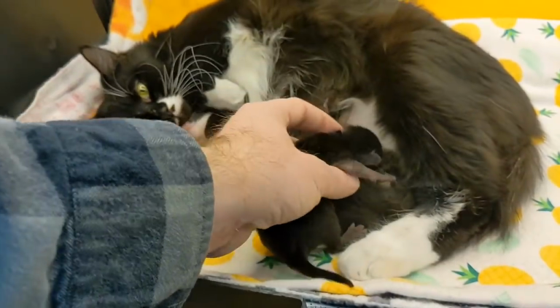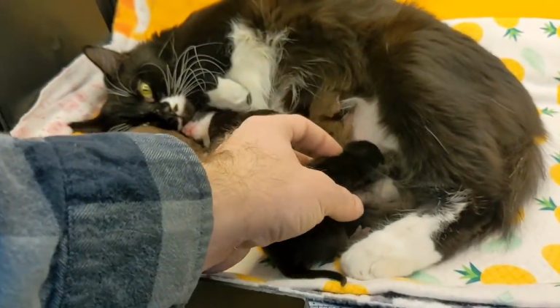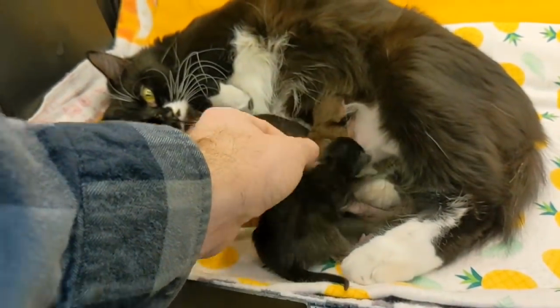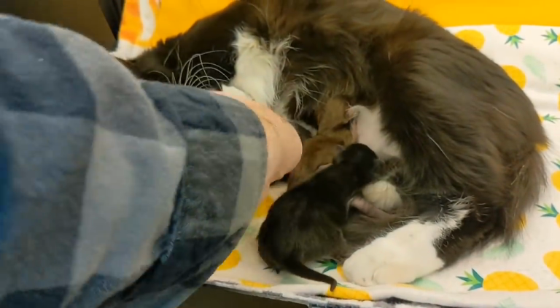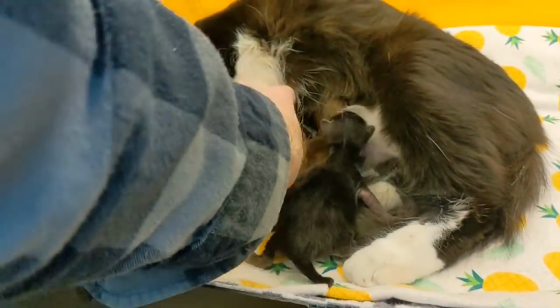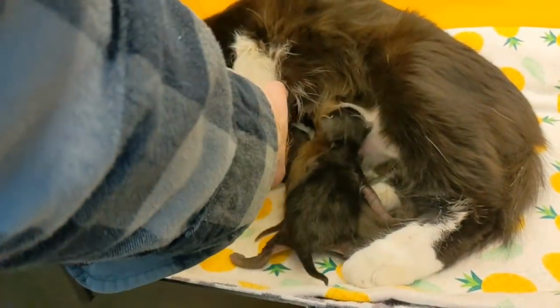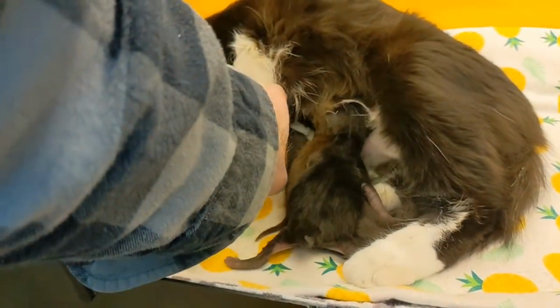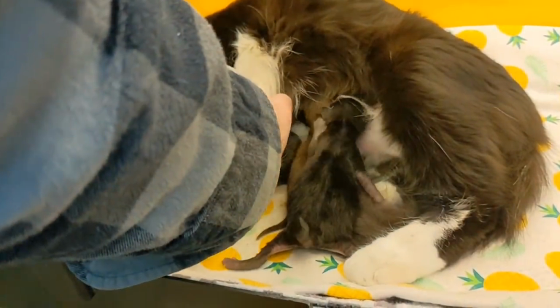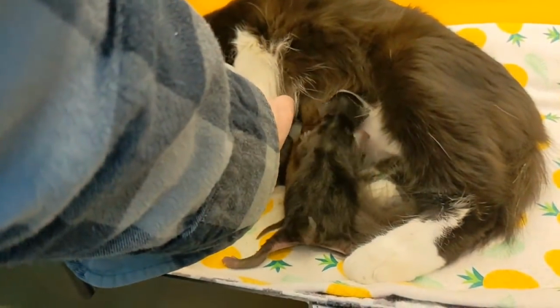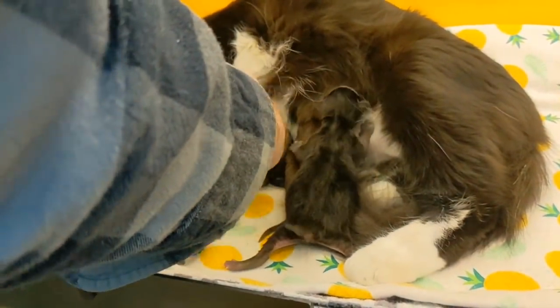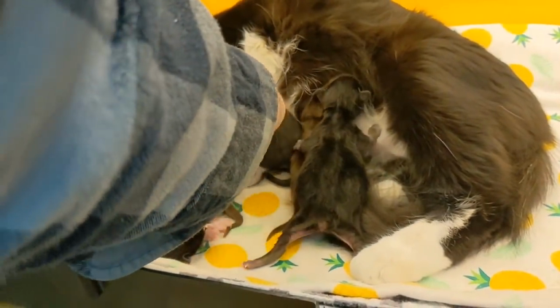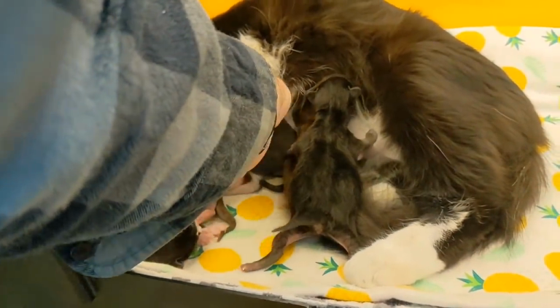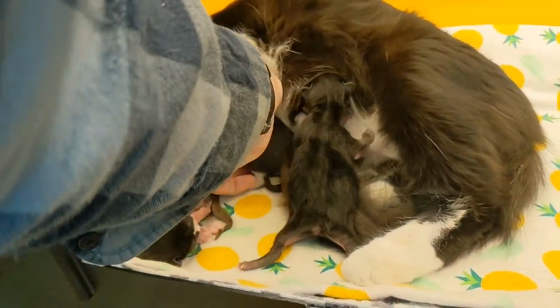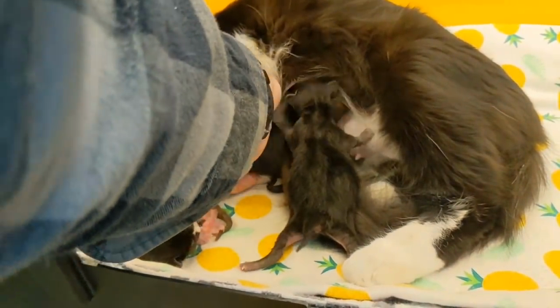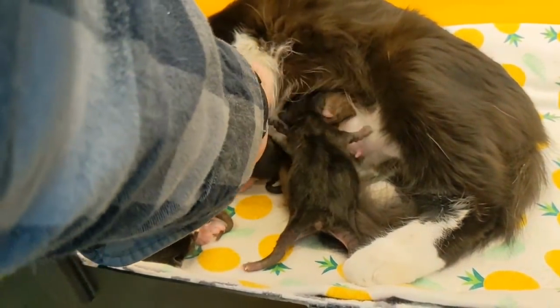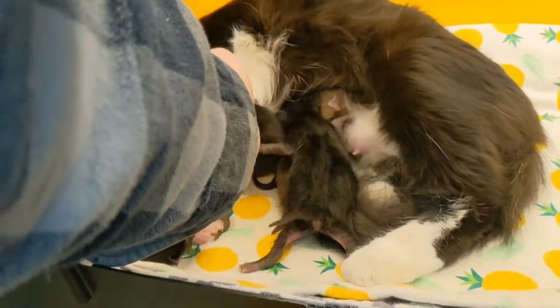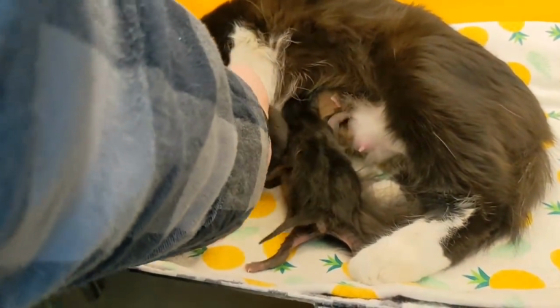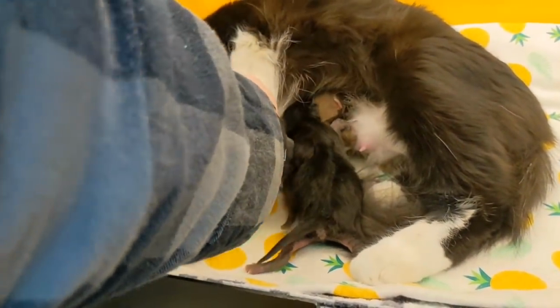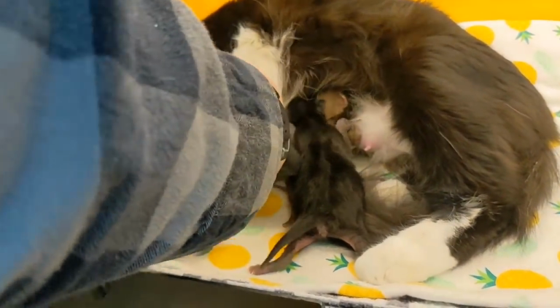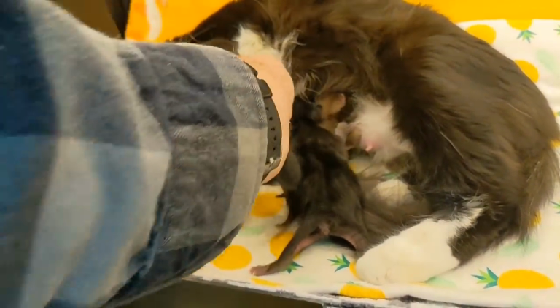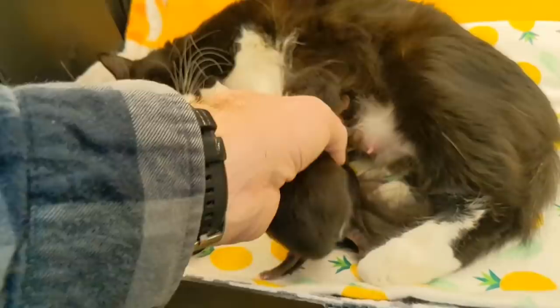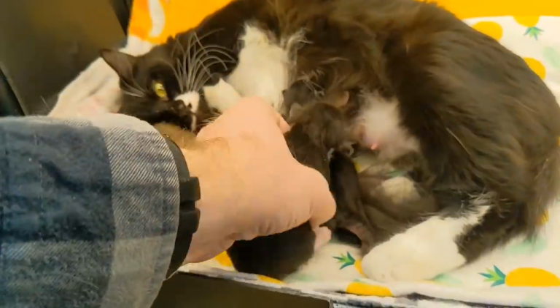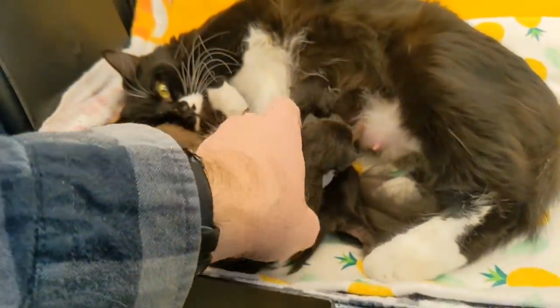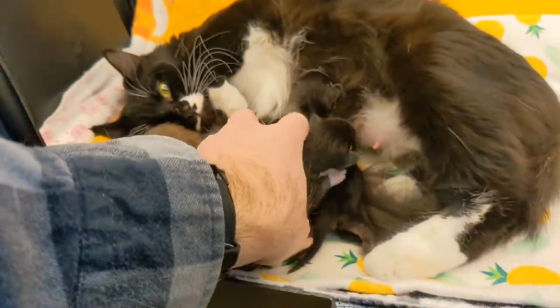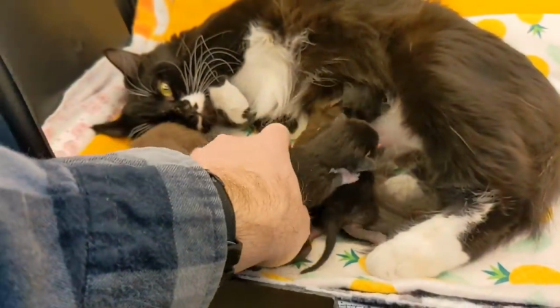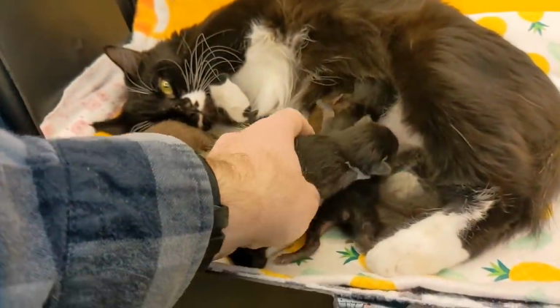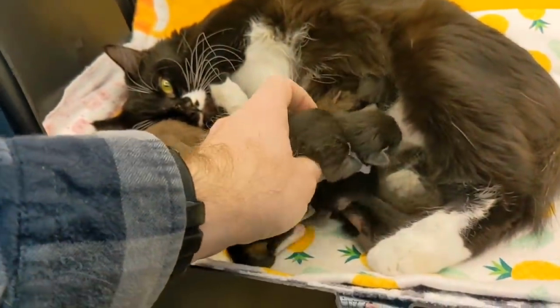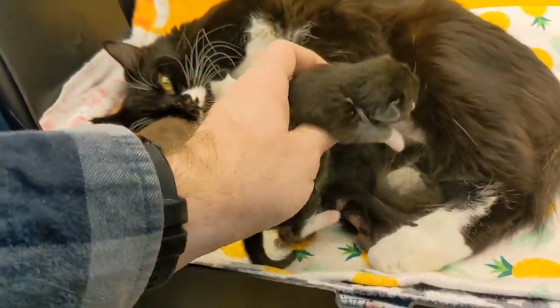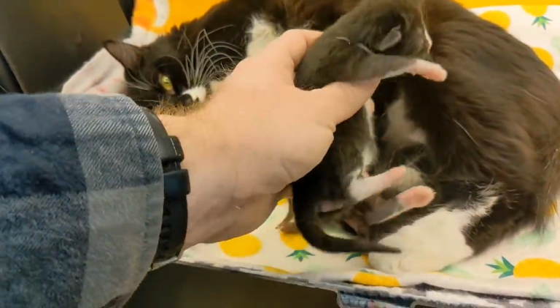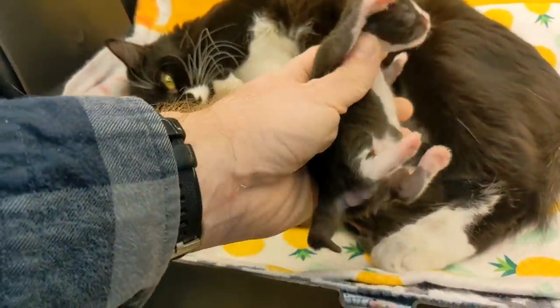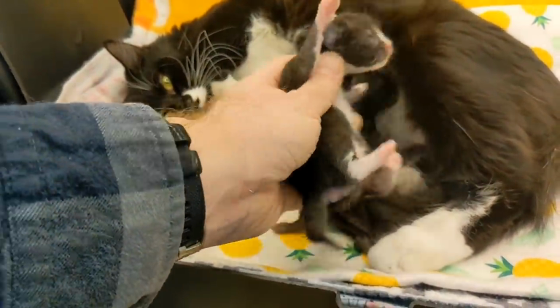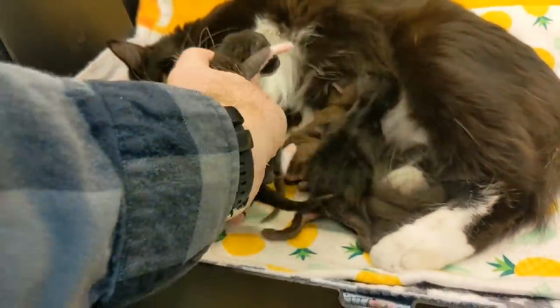I hope somebody's taking down these weights because I'm not recording them. So if one of you would note that he's 3.2 and then let me know after the close-up on Discord, that would be swell.